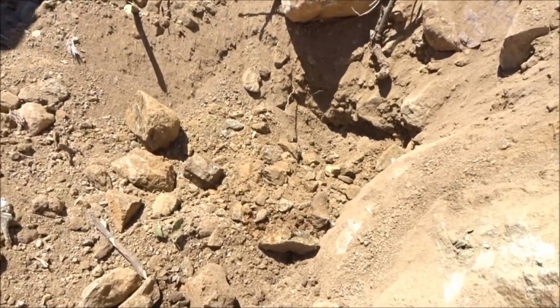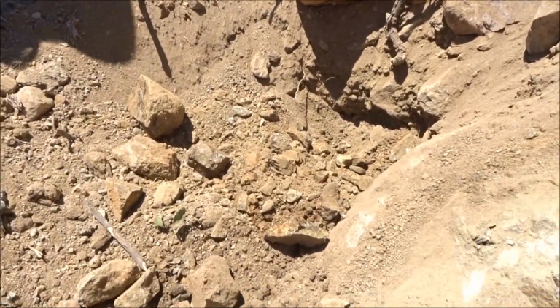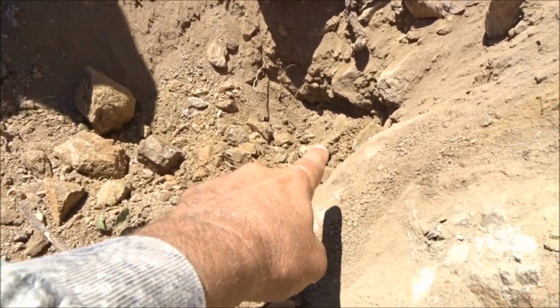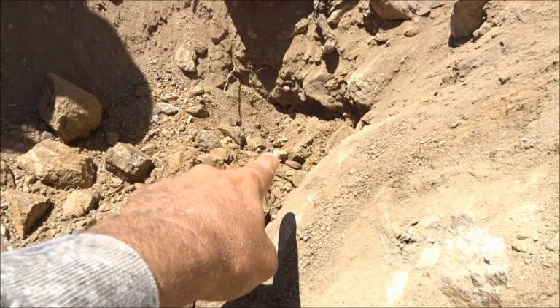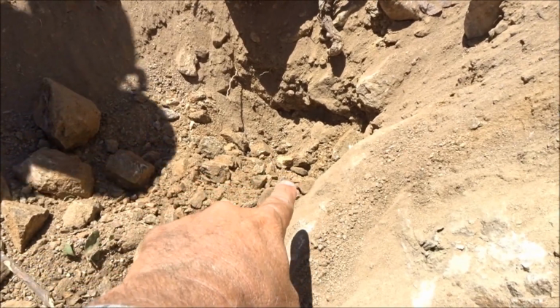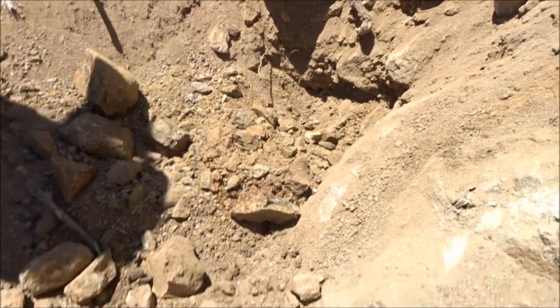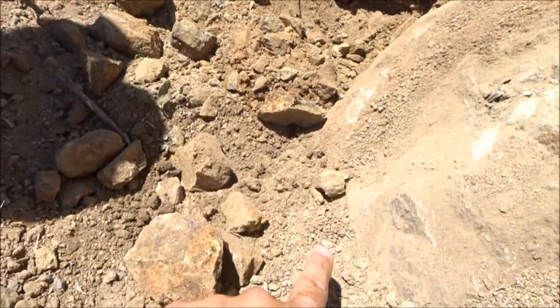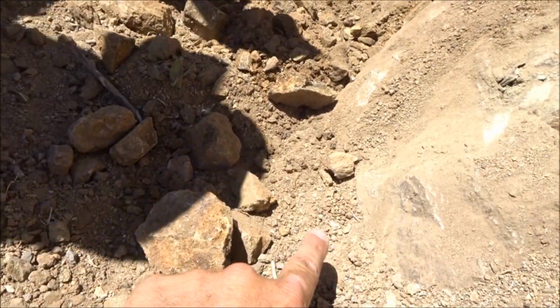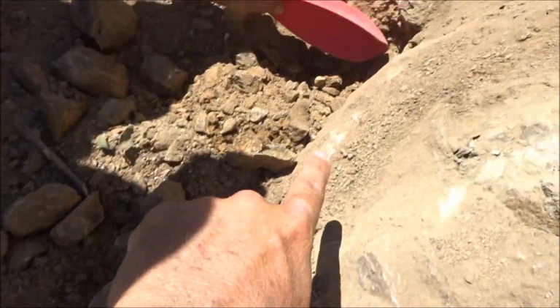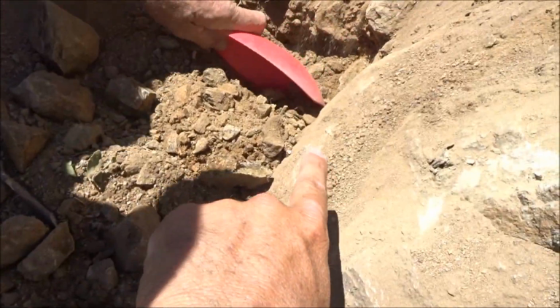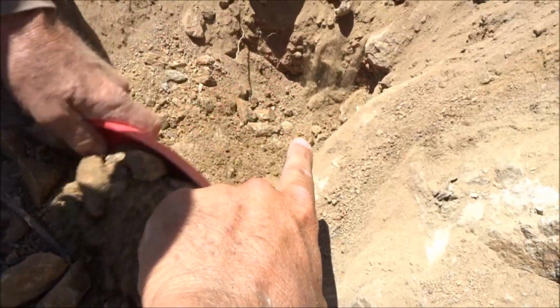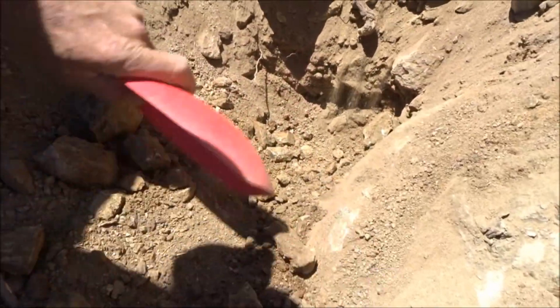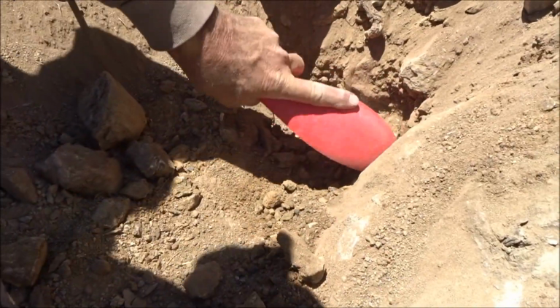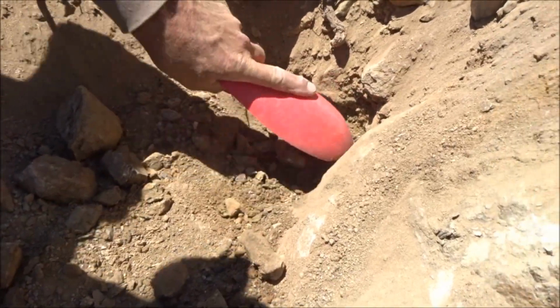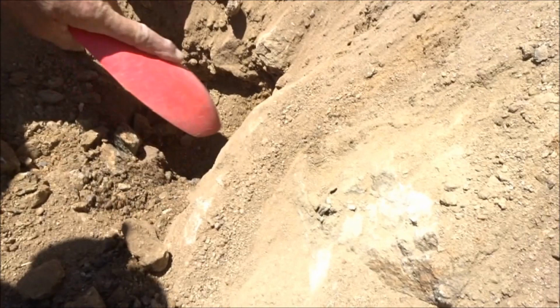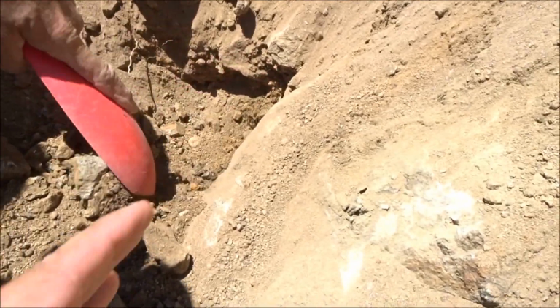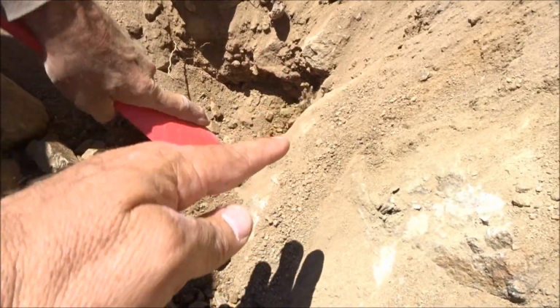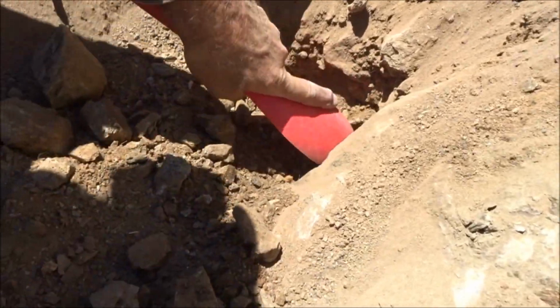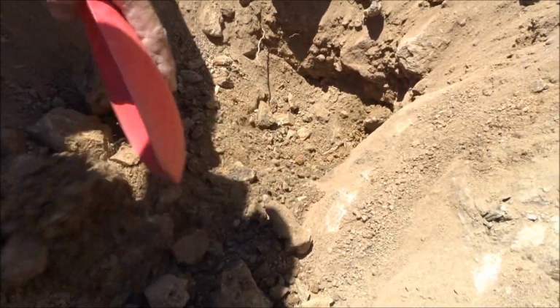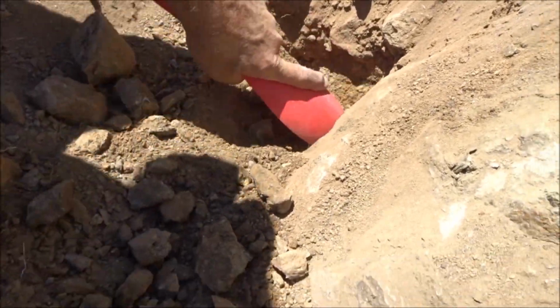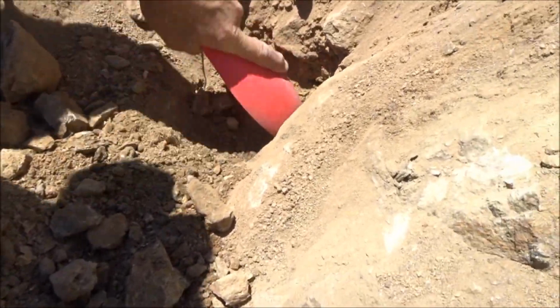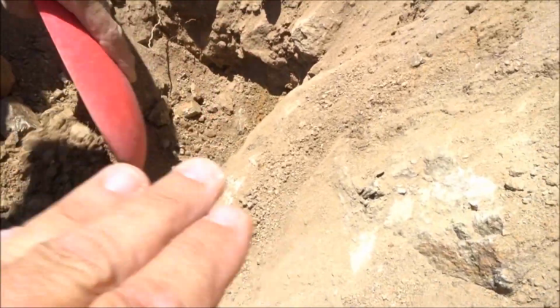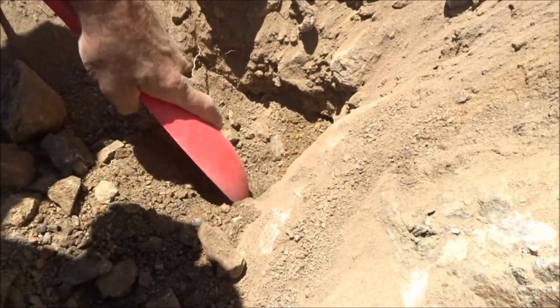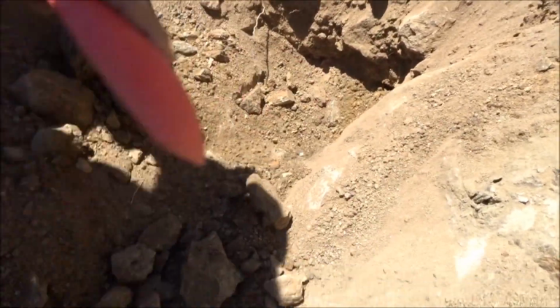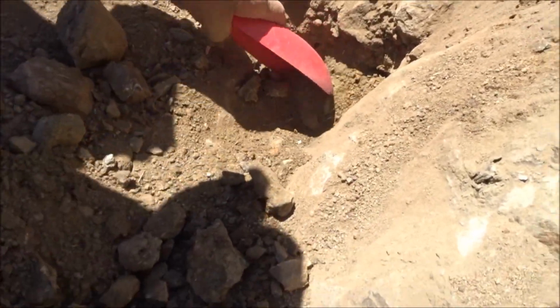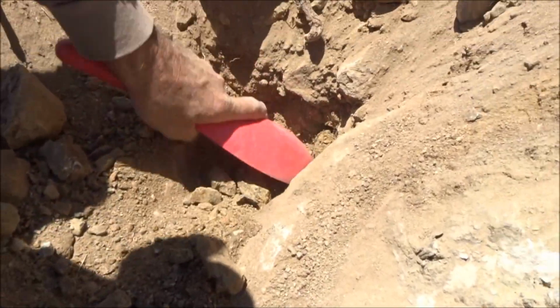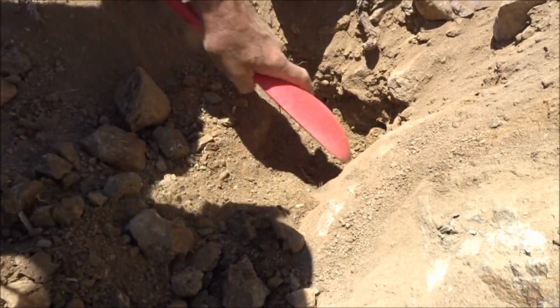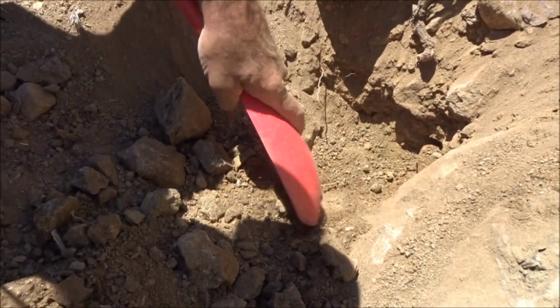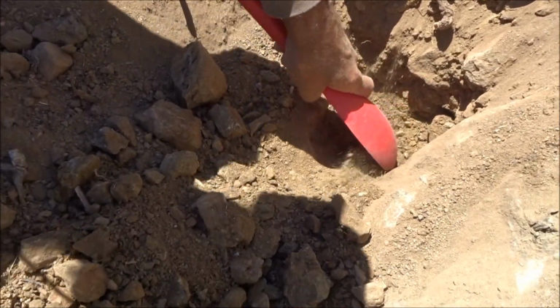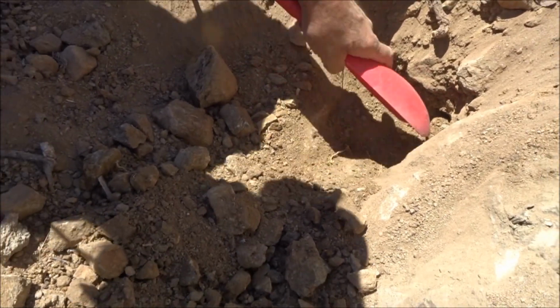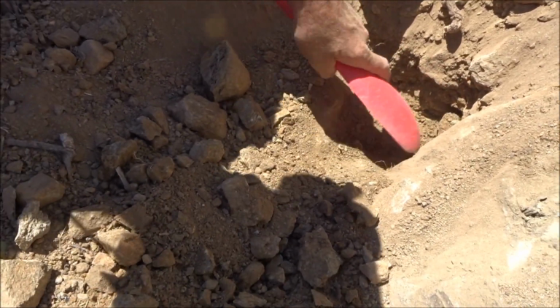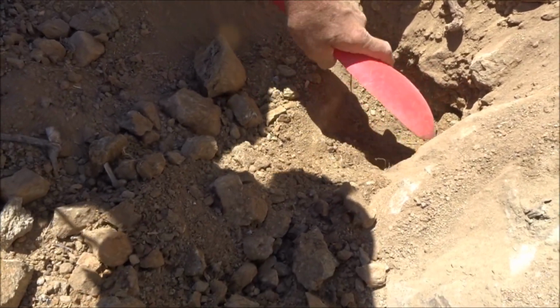Hey guys, we think we got another one right here. We found that bigger one right in here, and there's another target right here where the bedrock kind of rolls around the corner and drops off right there. Should be interesting to see — that's another little nugget right there.